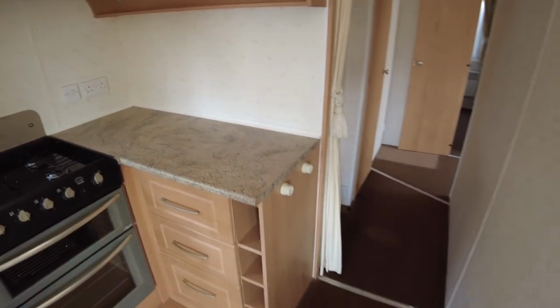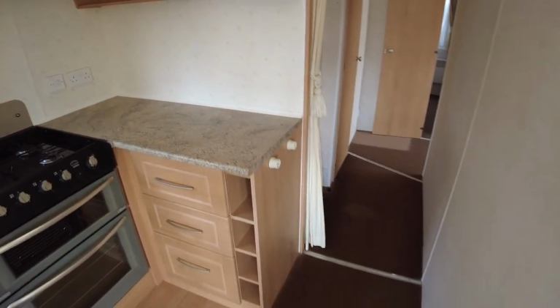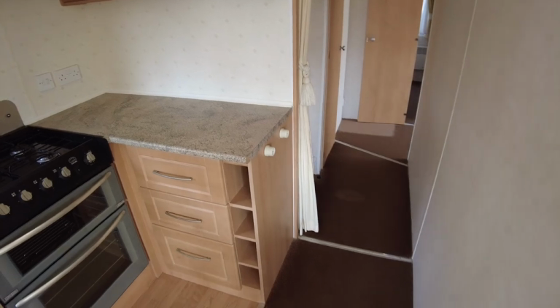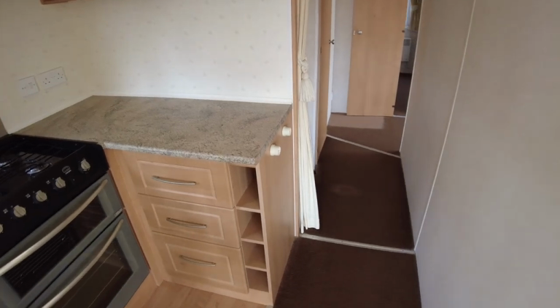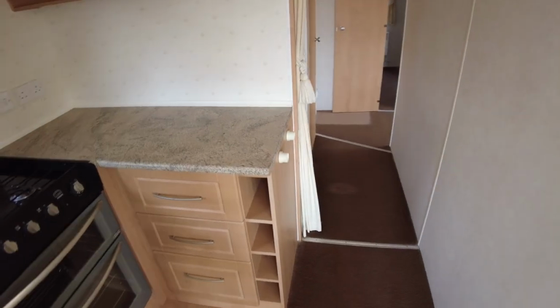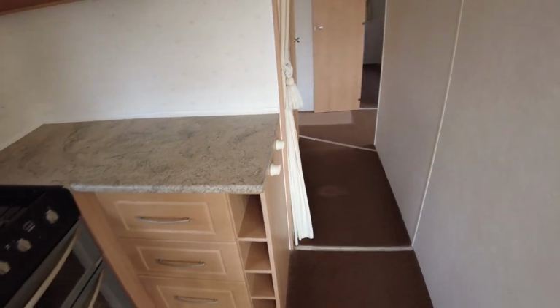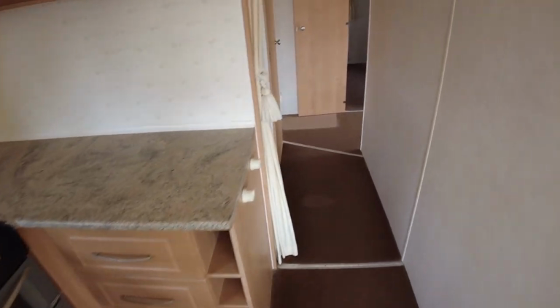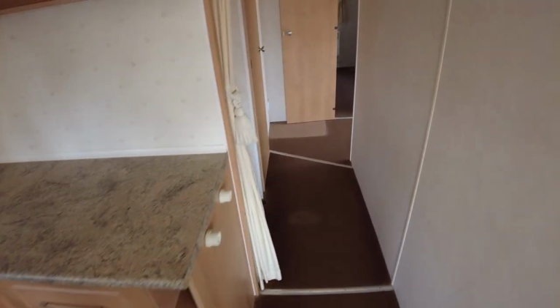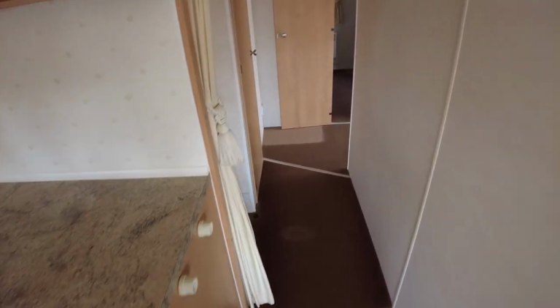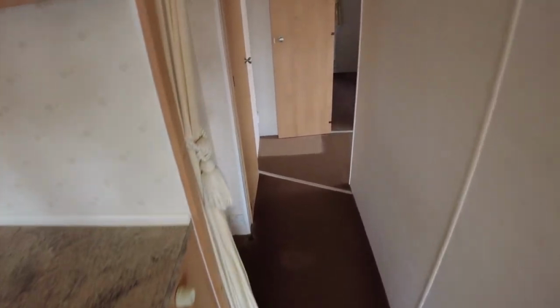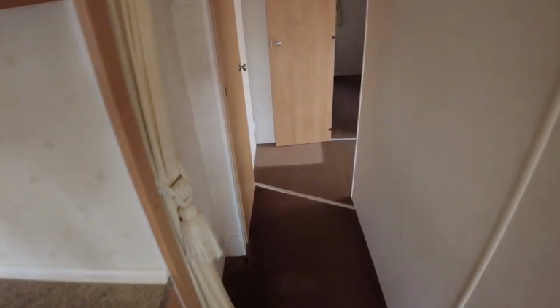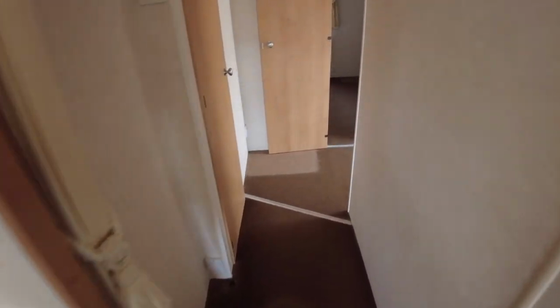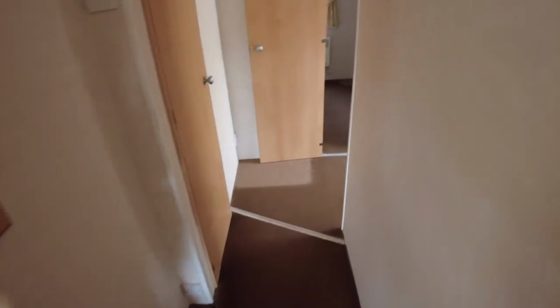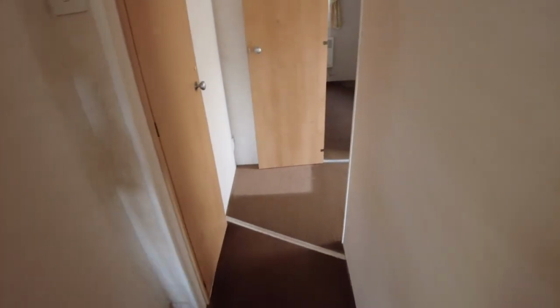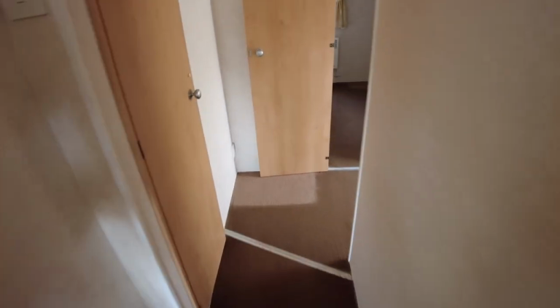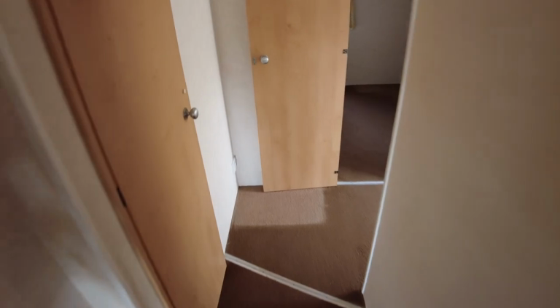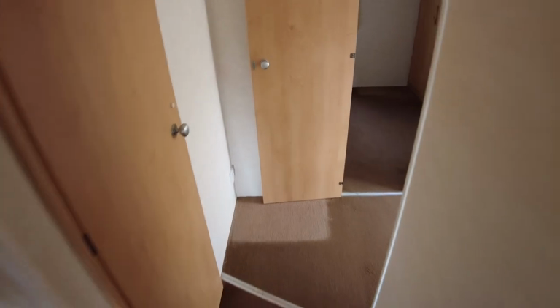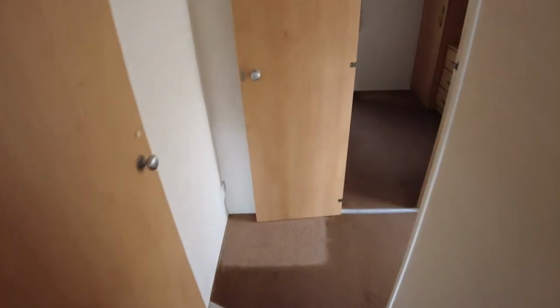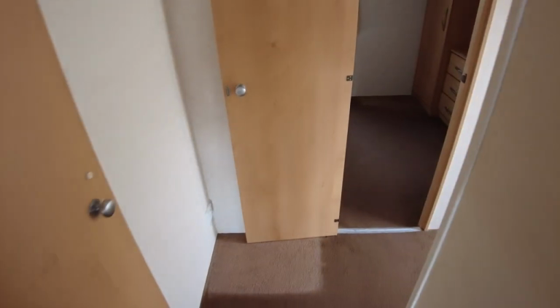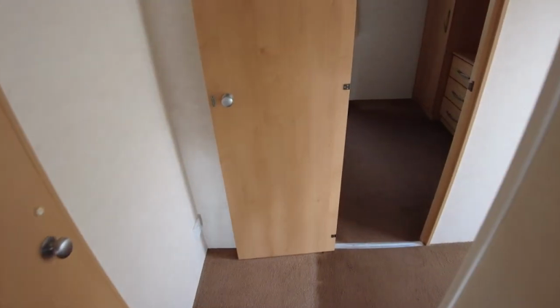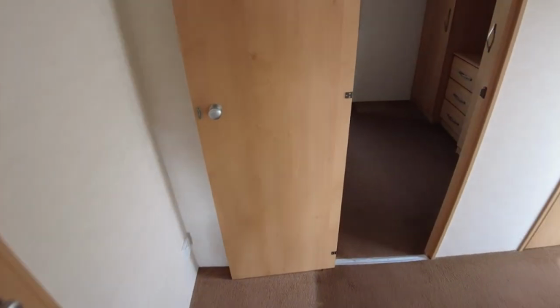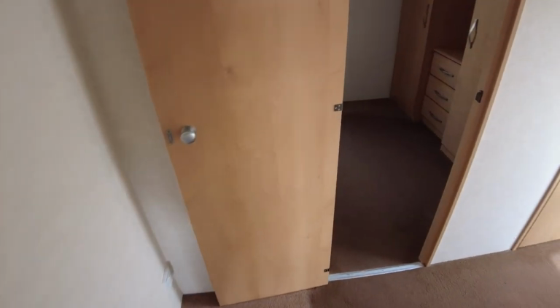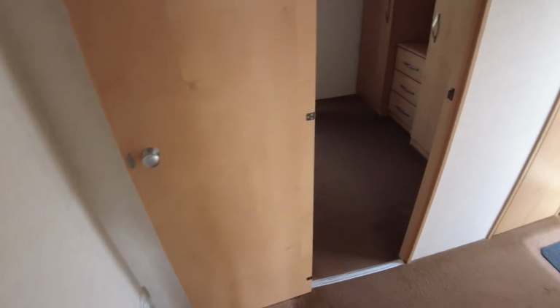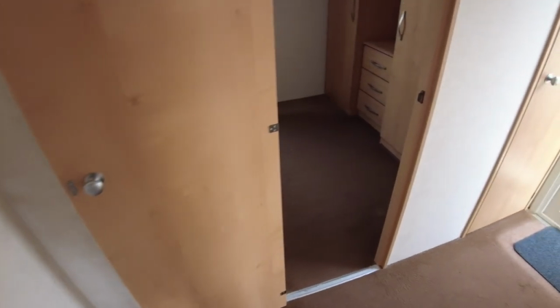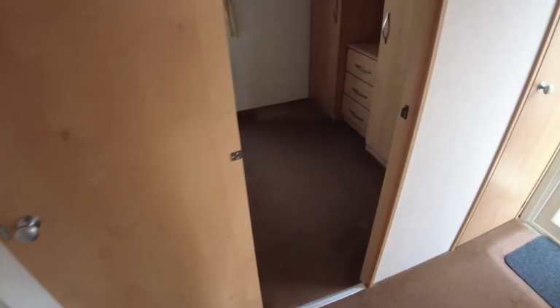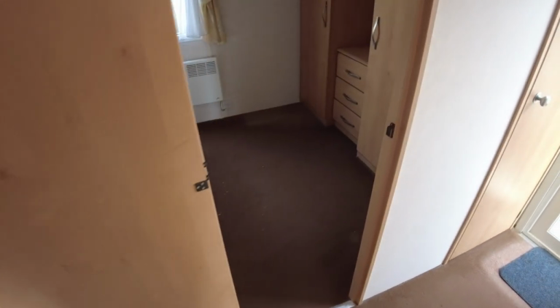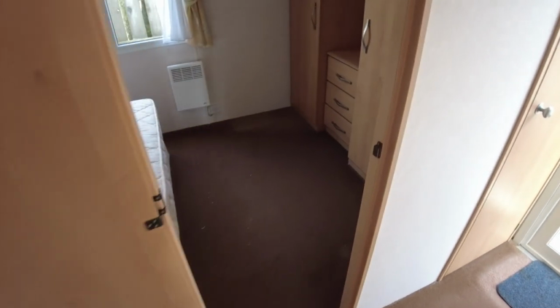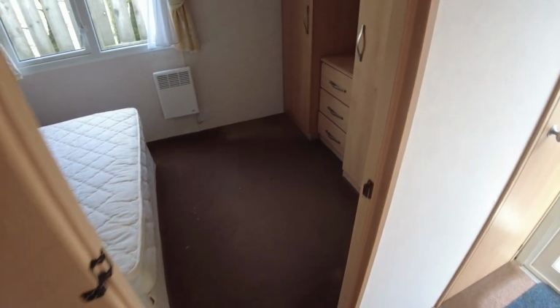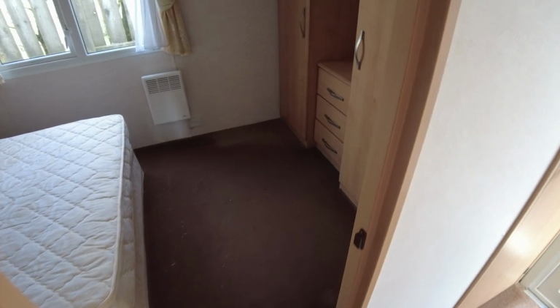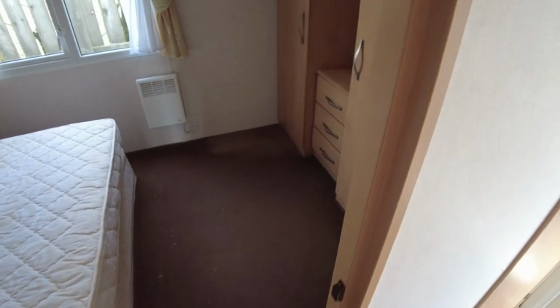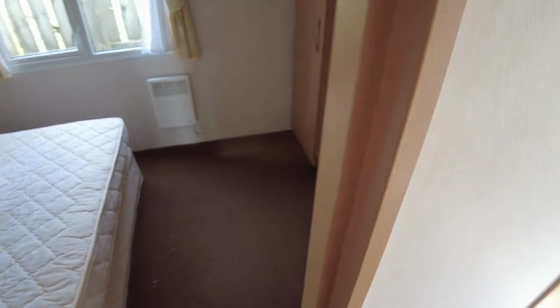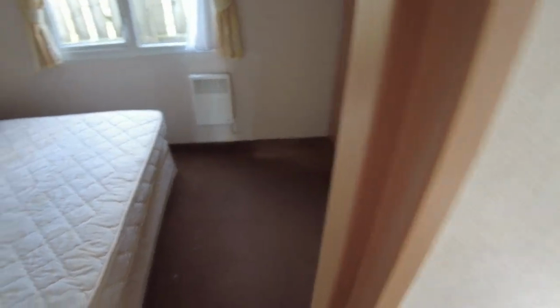Stepping back to the hallway, the carpets again are not brilliant. Carpets throughout the caravan would certainly be beneficial and something we could do.